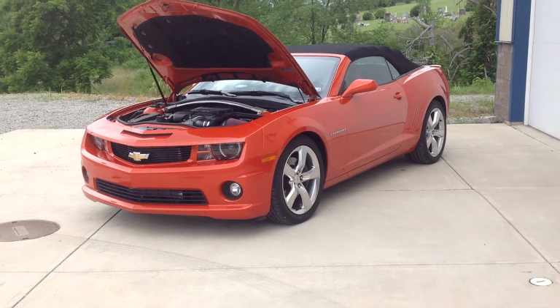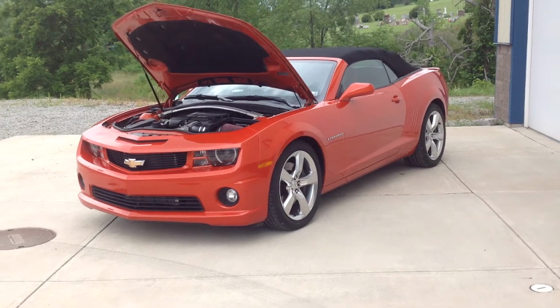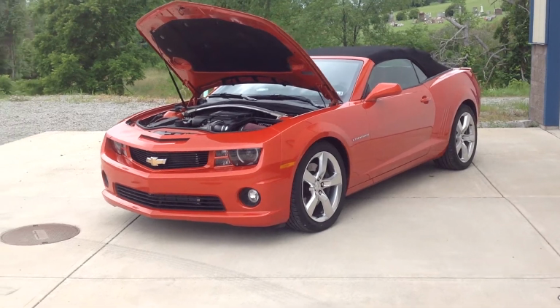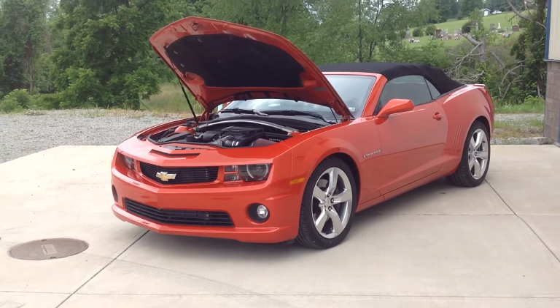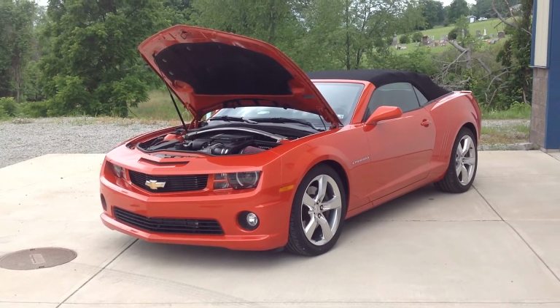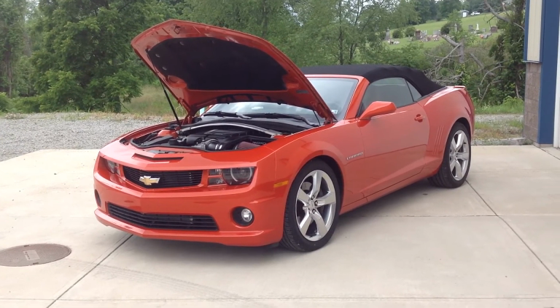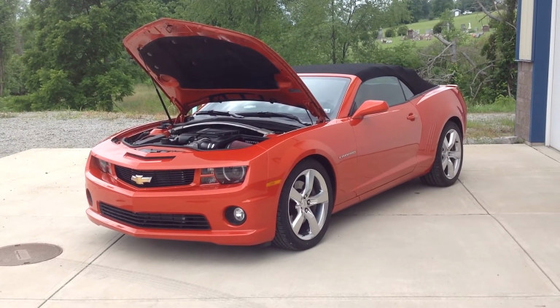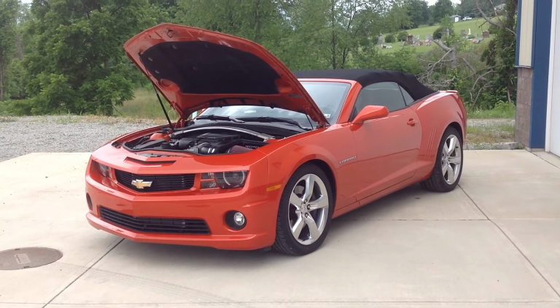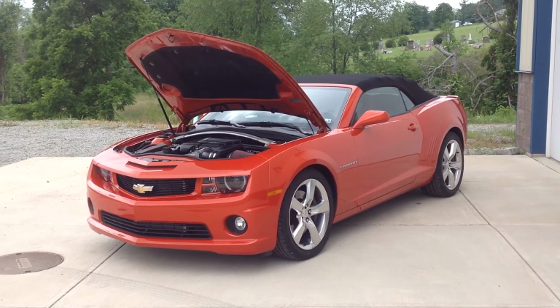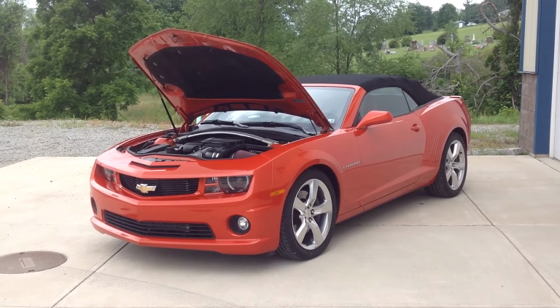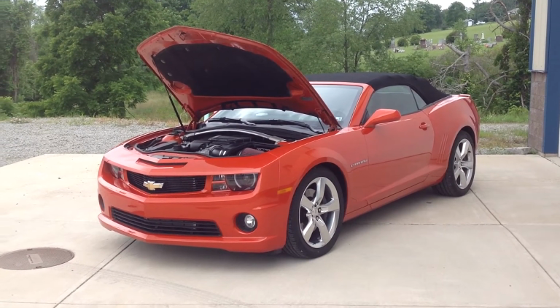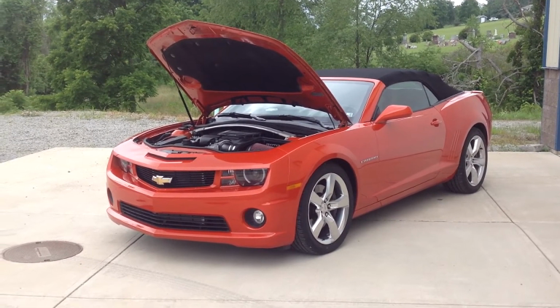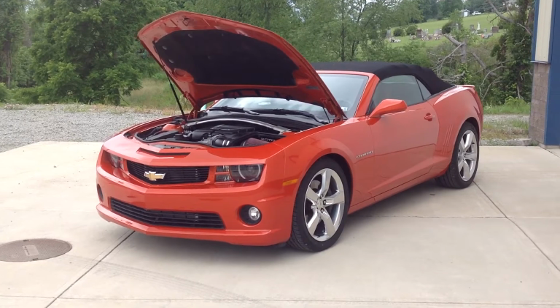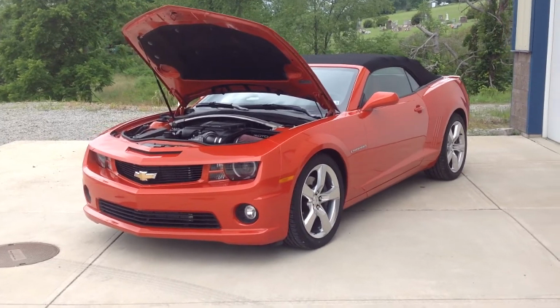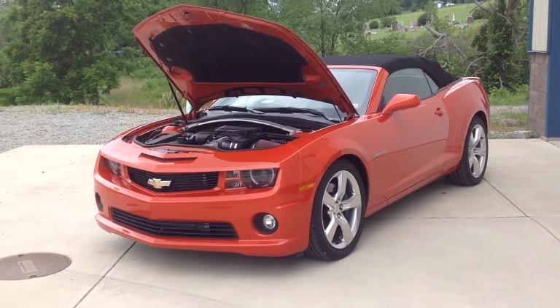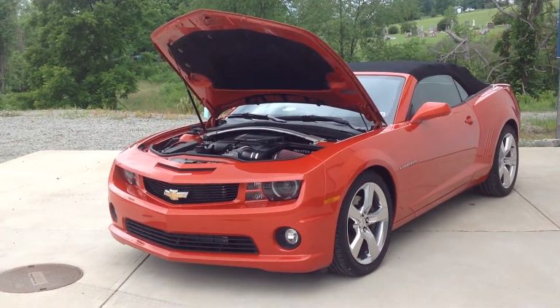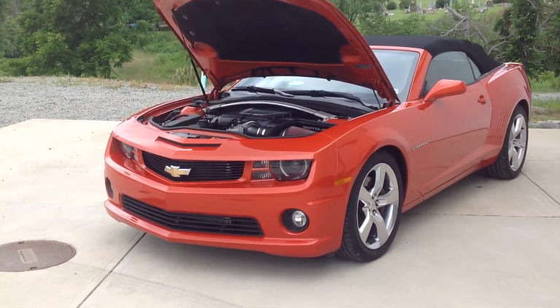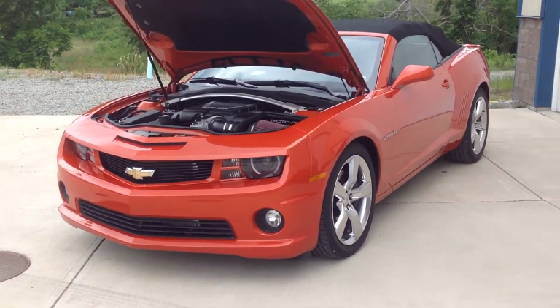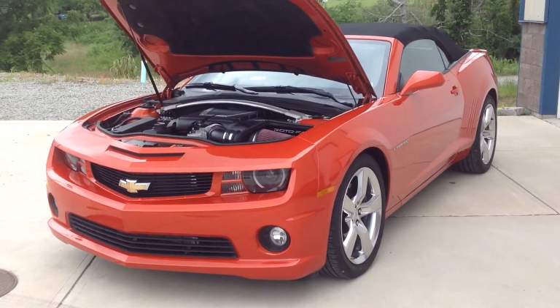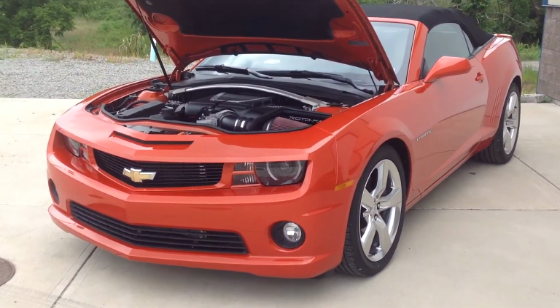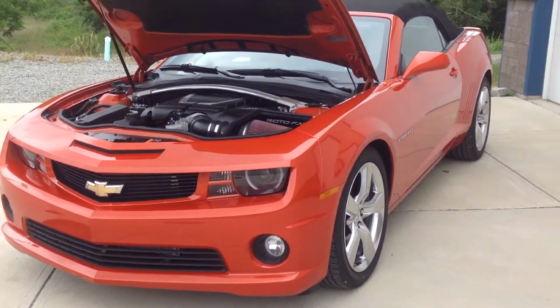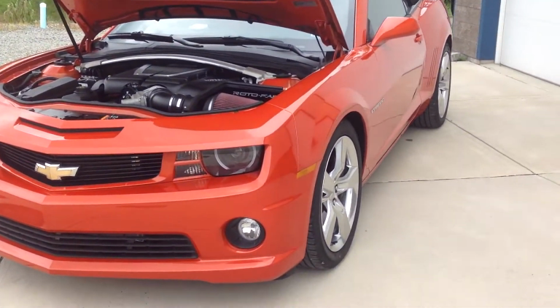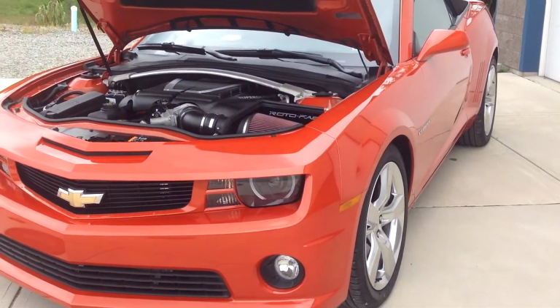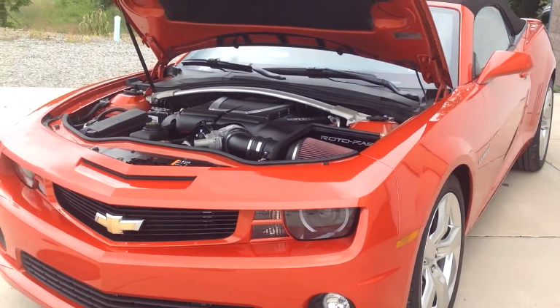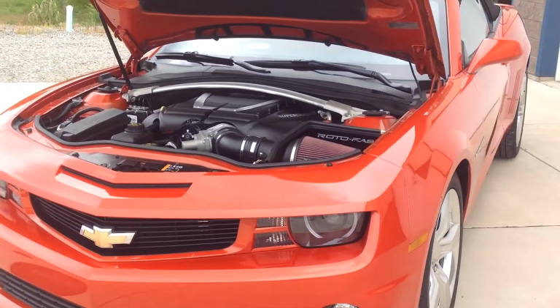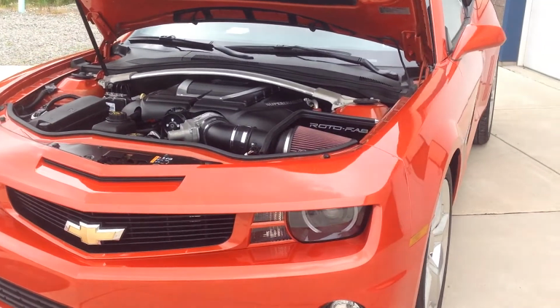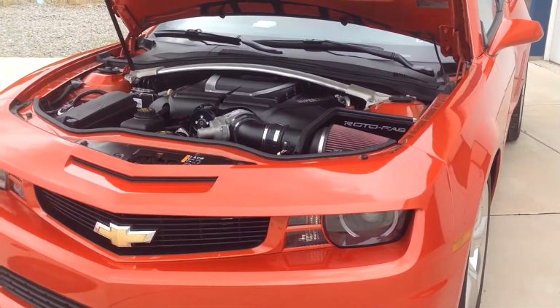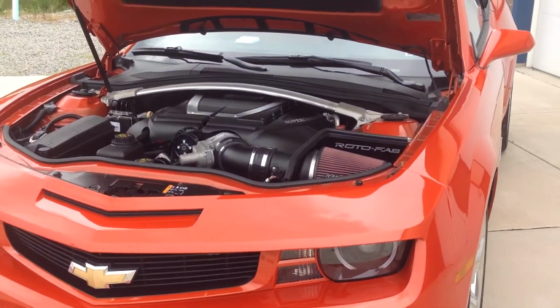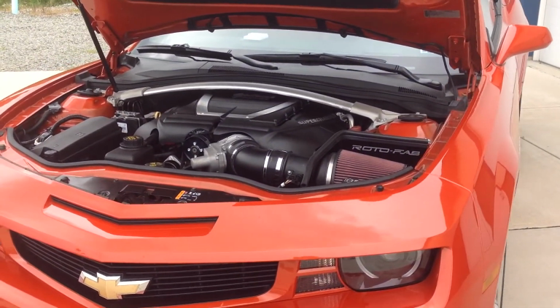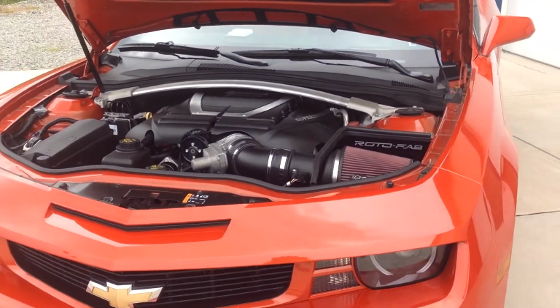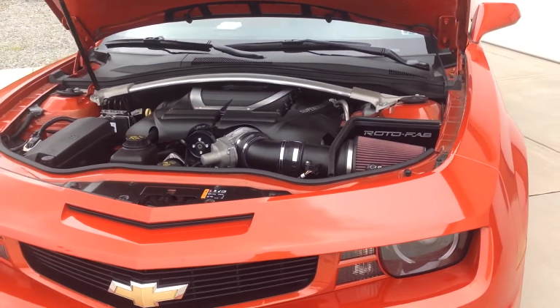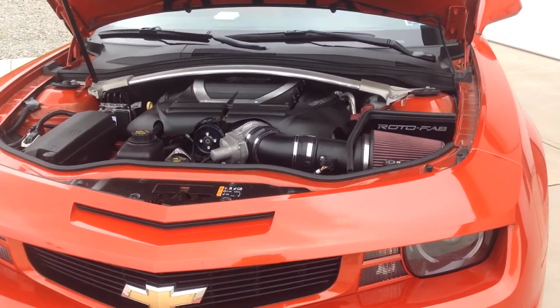Hi, this is Jason with Graviac Performance Center, and this is our customer's 2012 Camaro SS. Just finished up installing an Edelbrock E4 supercharger, along with the Rotofab cold air intake. We also added Cook's inch and seven-eighths headers to this beast.